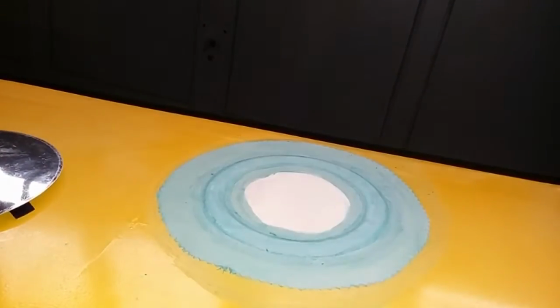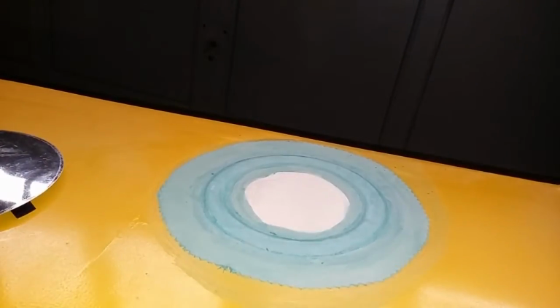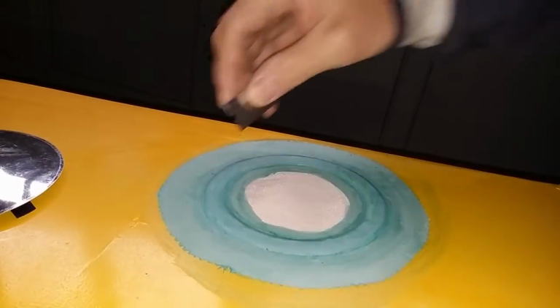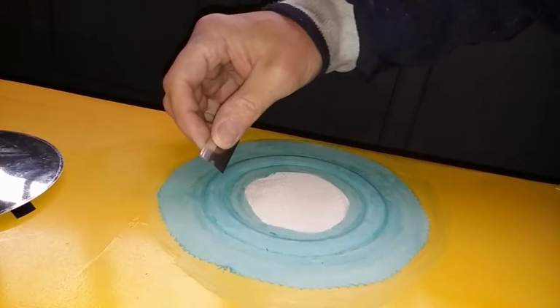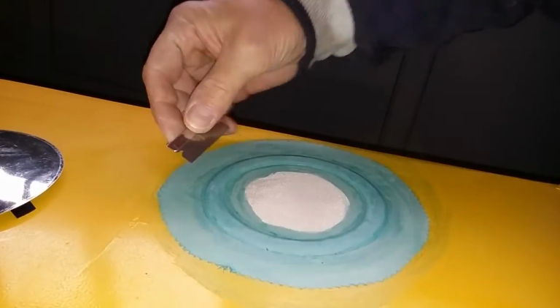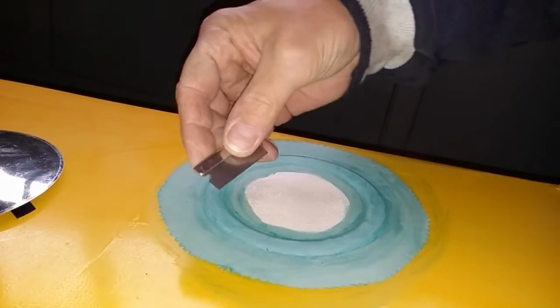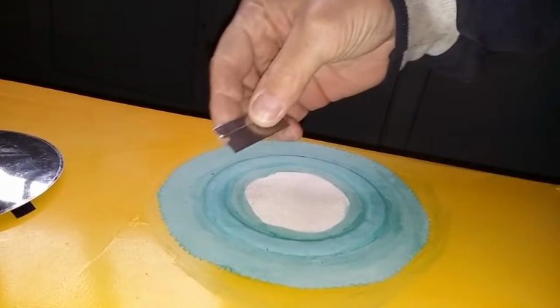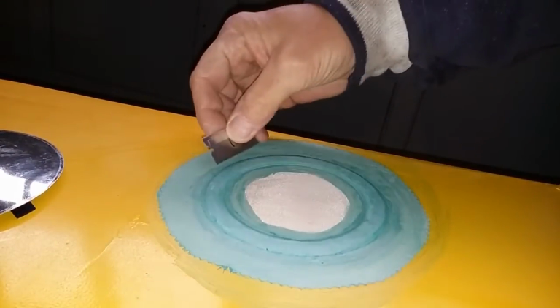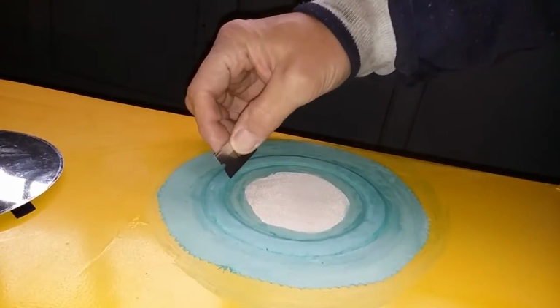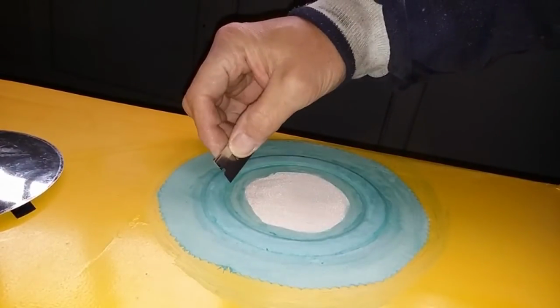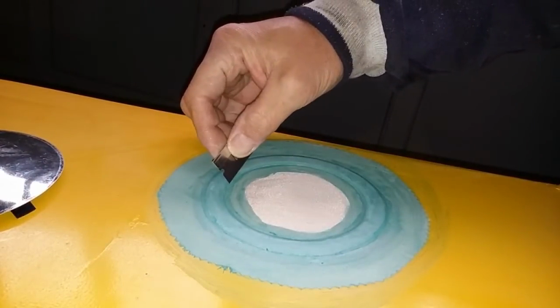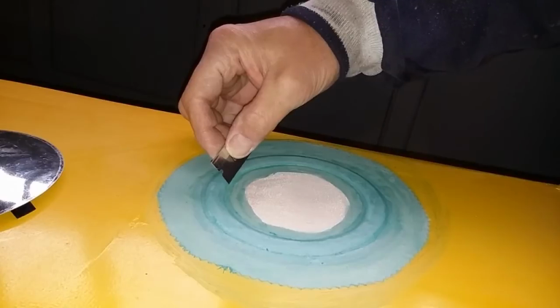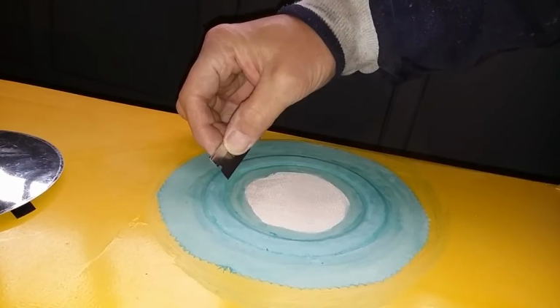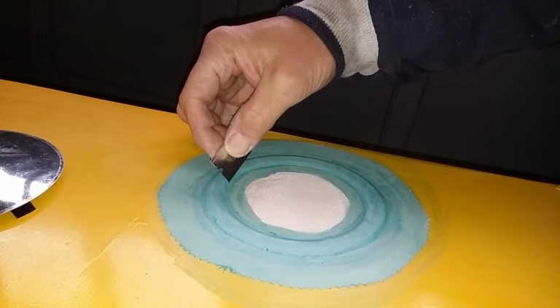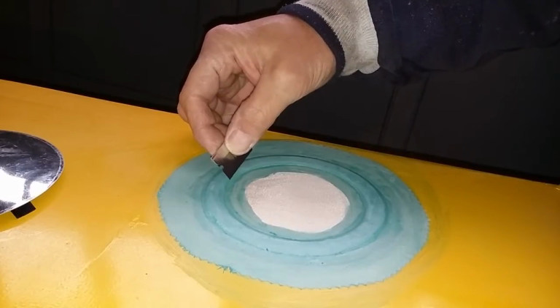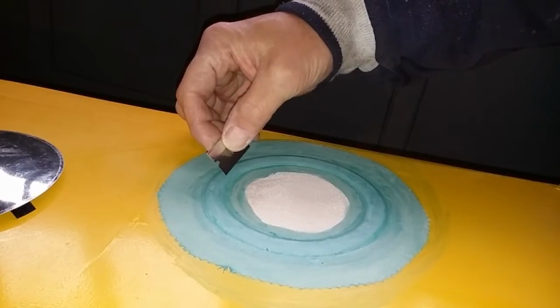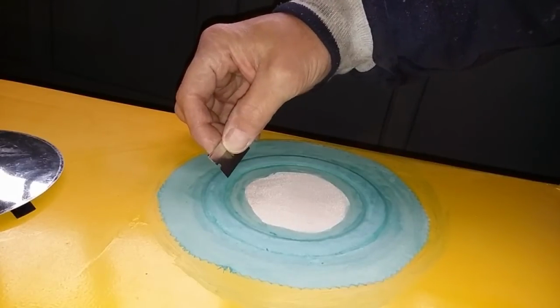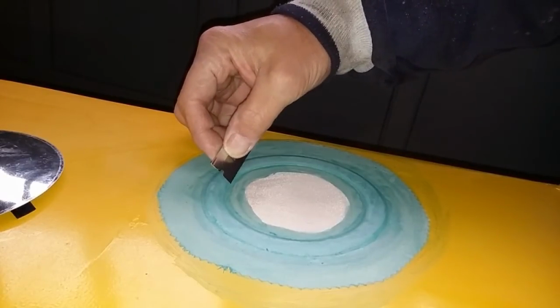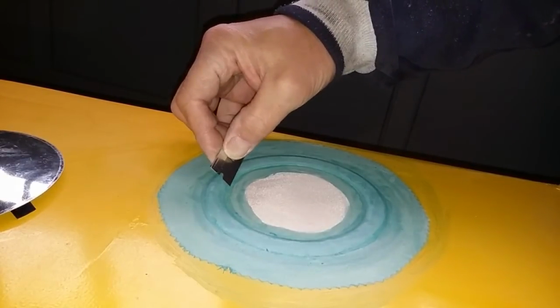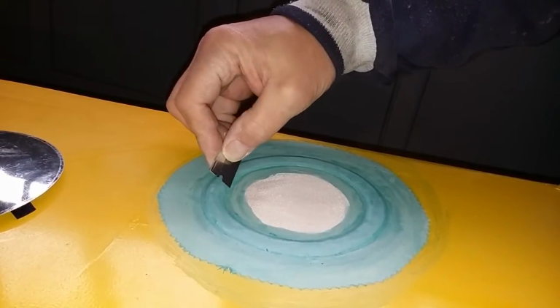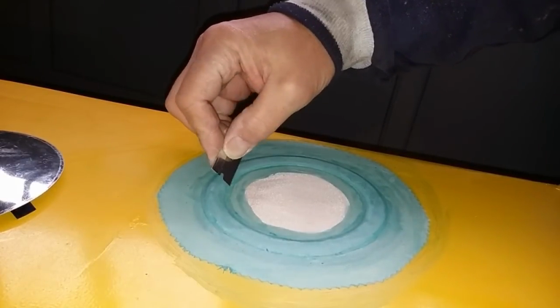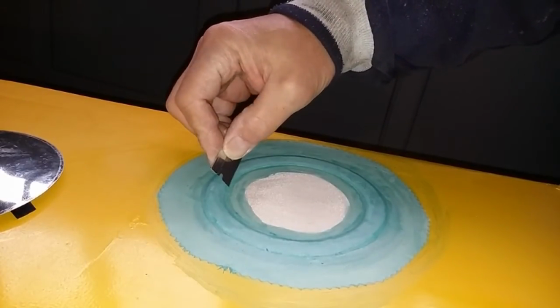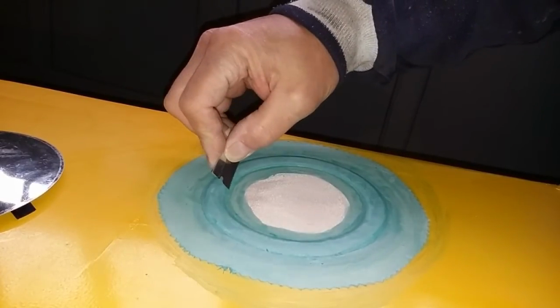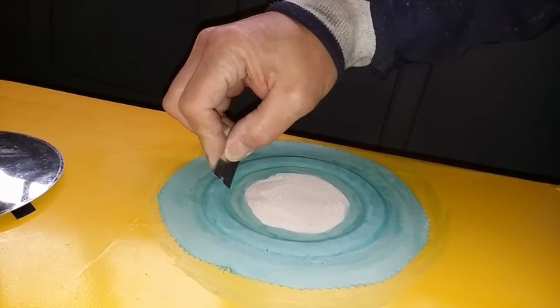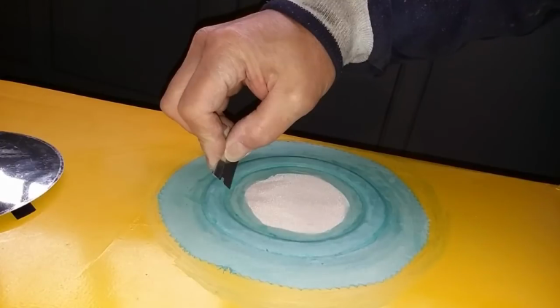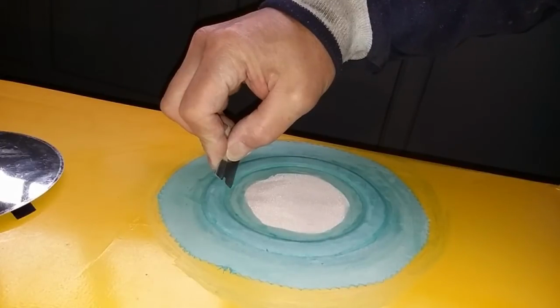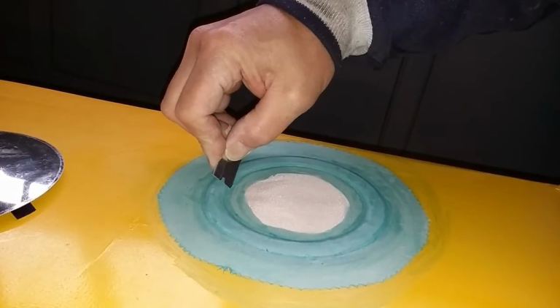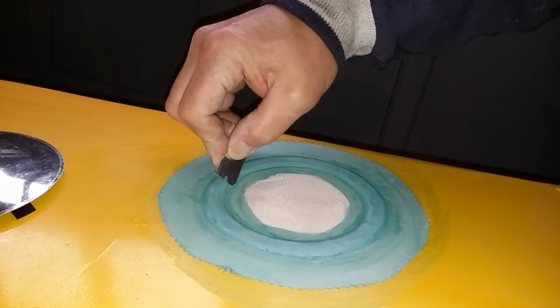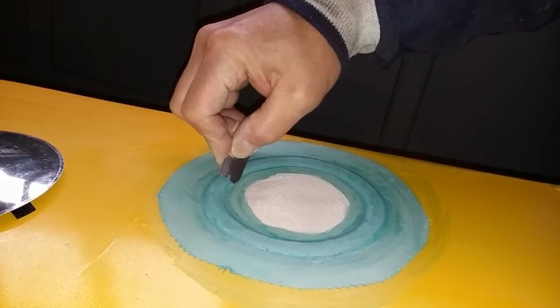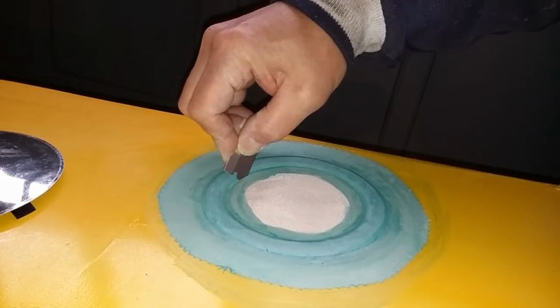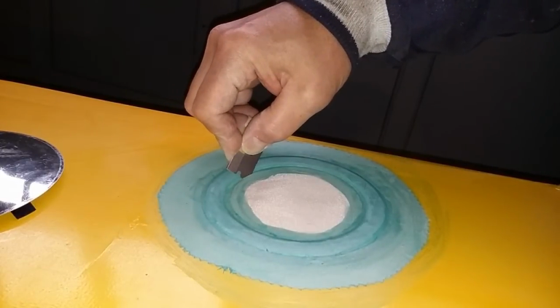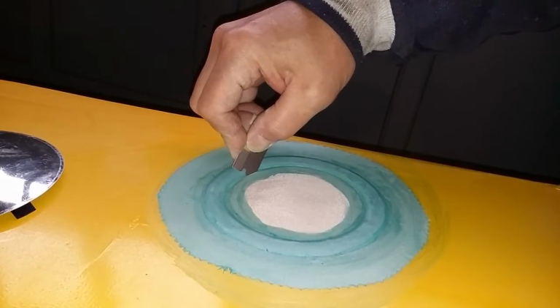You start by taking a razor blade at a particular angle. These rings are angled such that if you start the cut here, it will enter the cut very nicely.